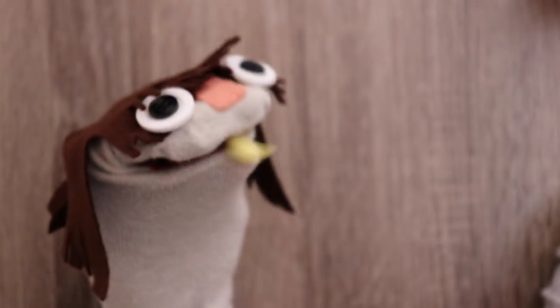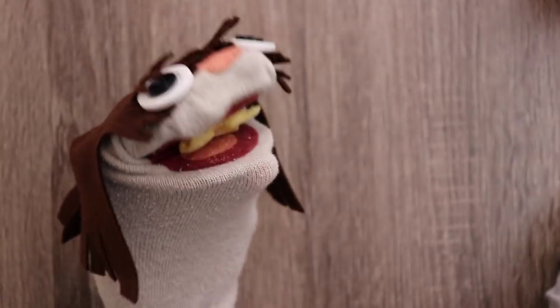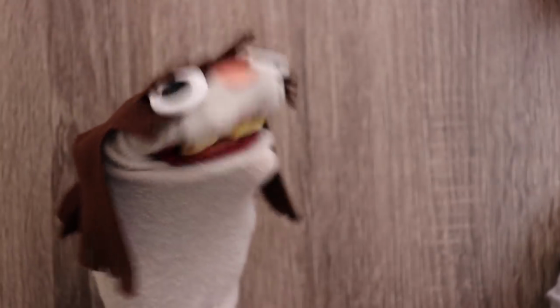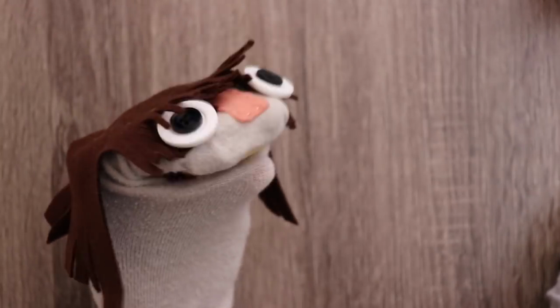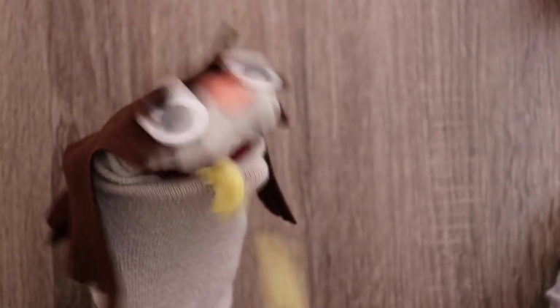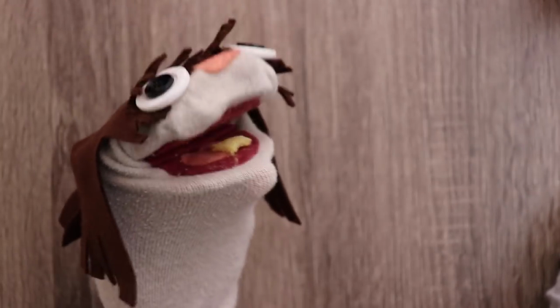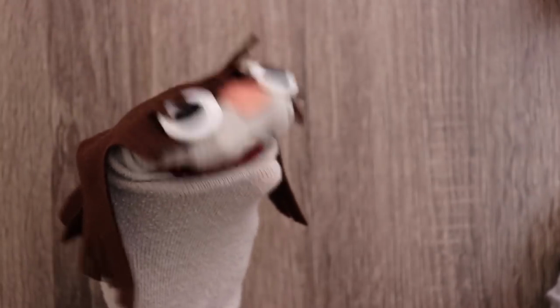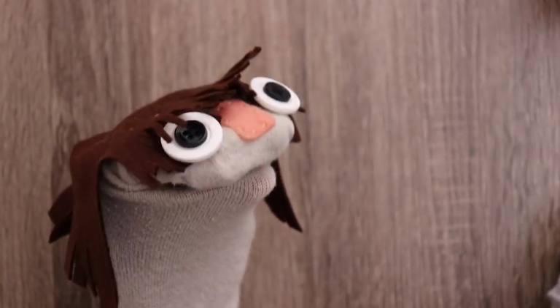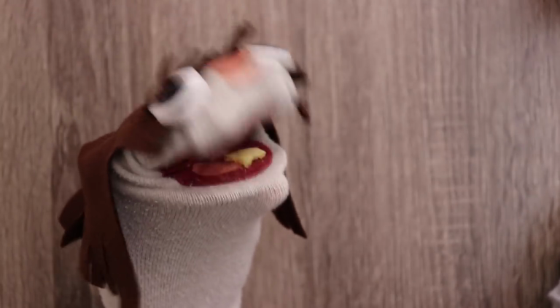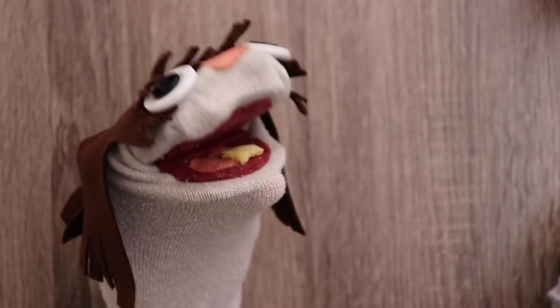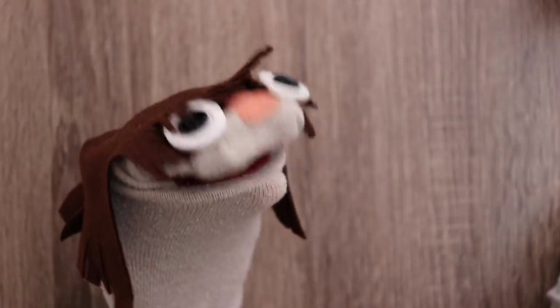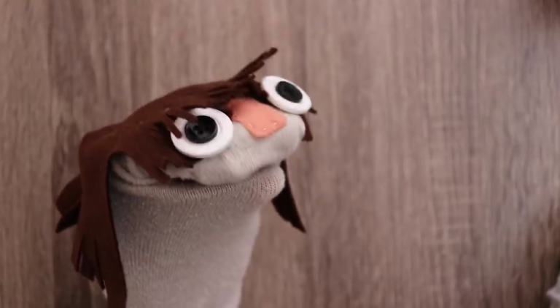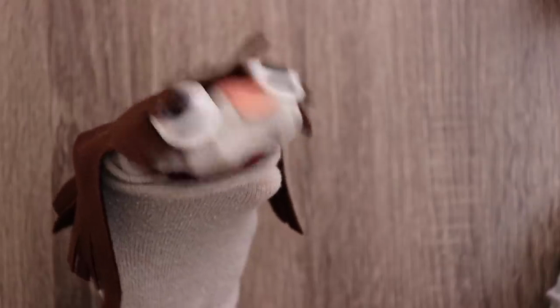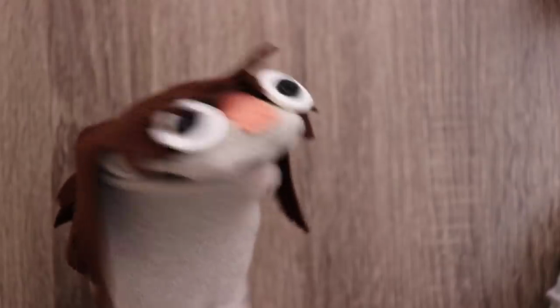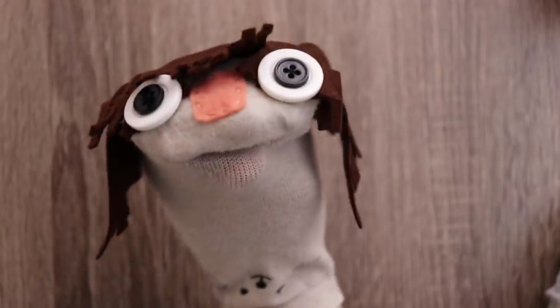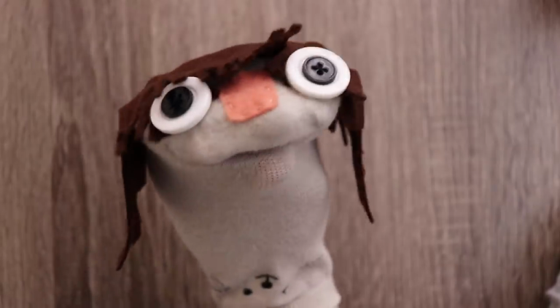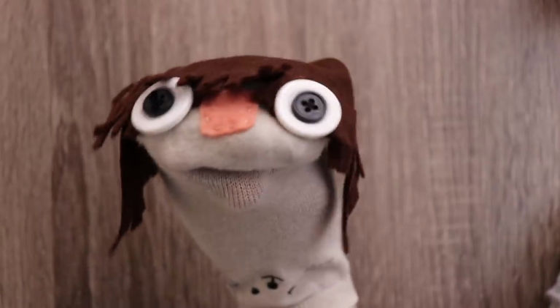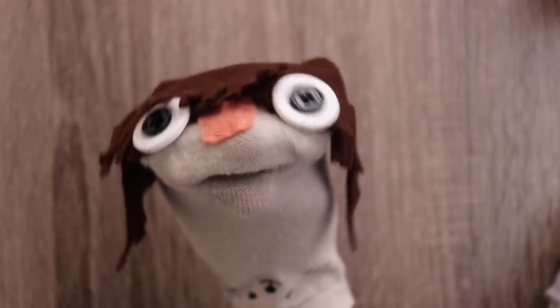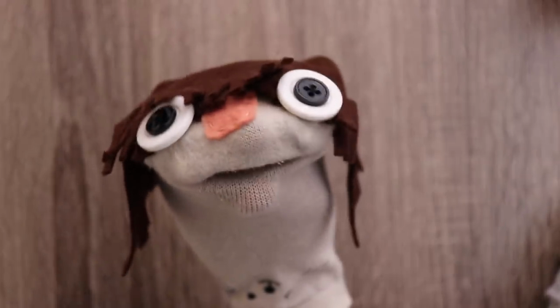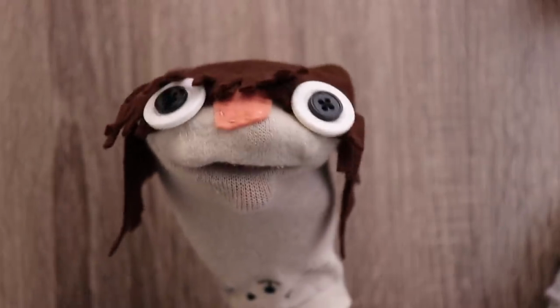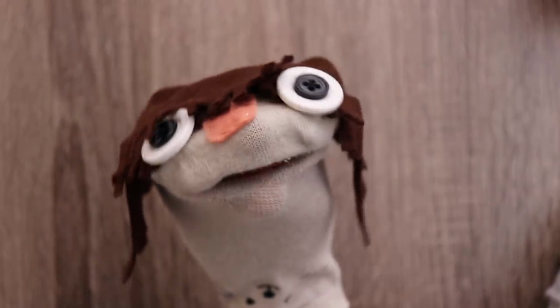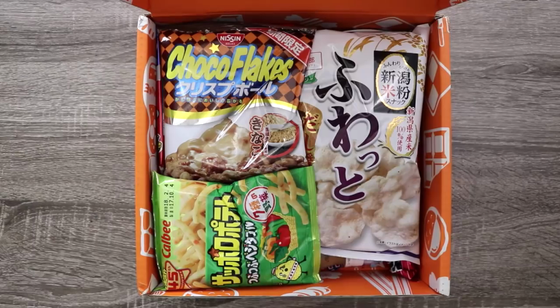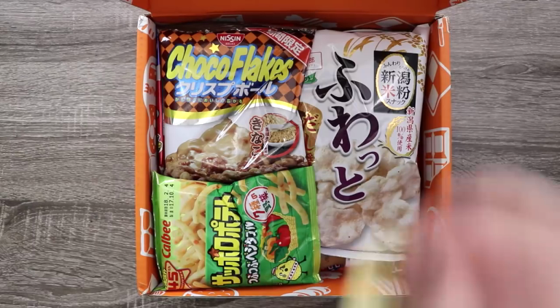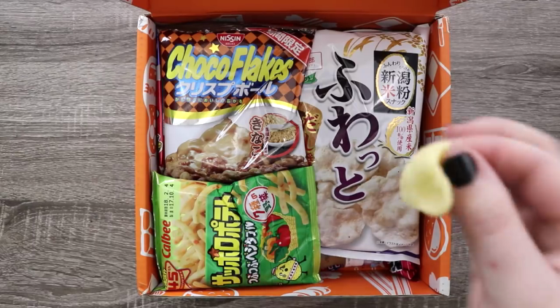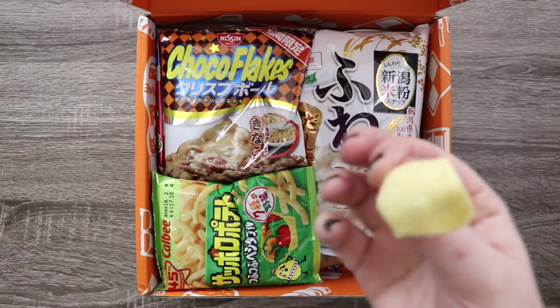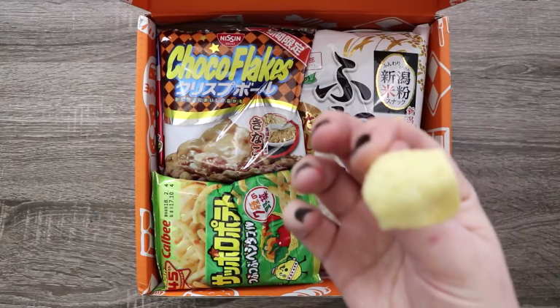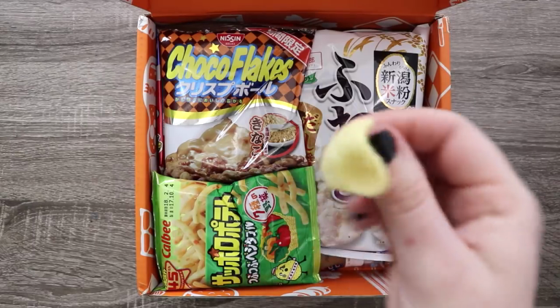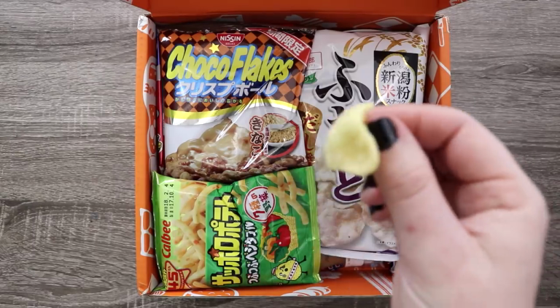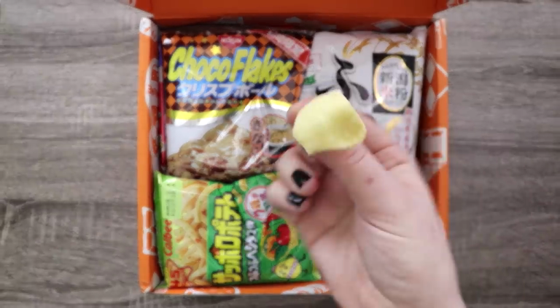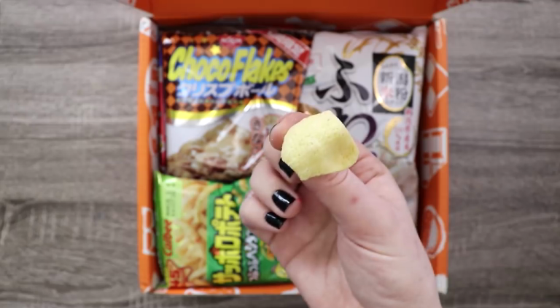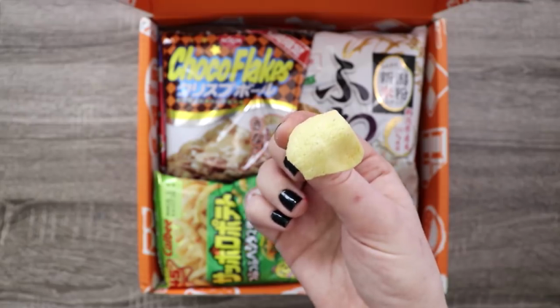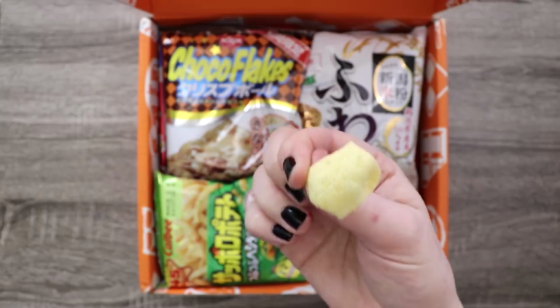Oh, I probably should have read the description. I was expecting something salty, but it's sweet potato, so it's kind of sweet. For character design, there's not much to go off of, is there?